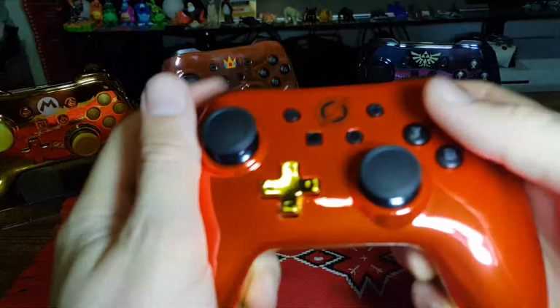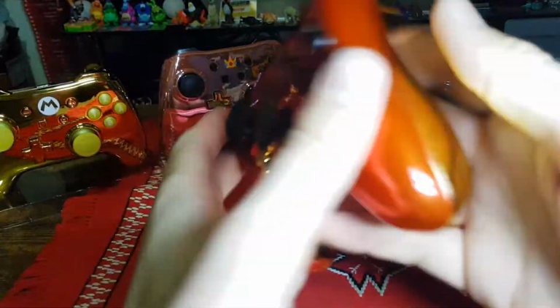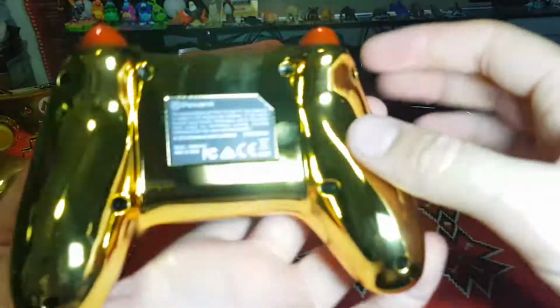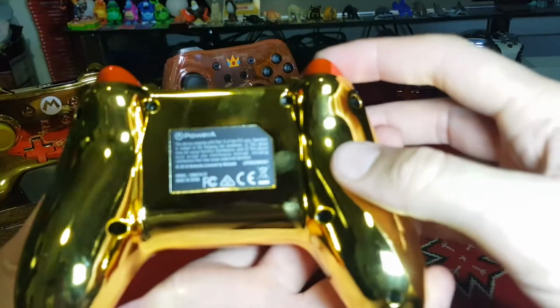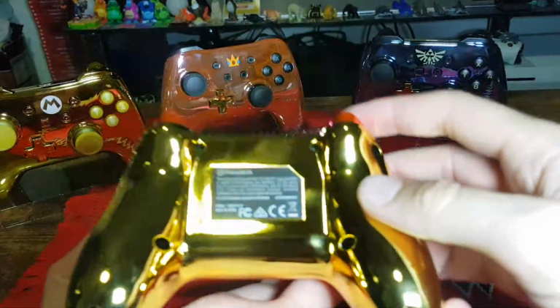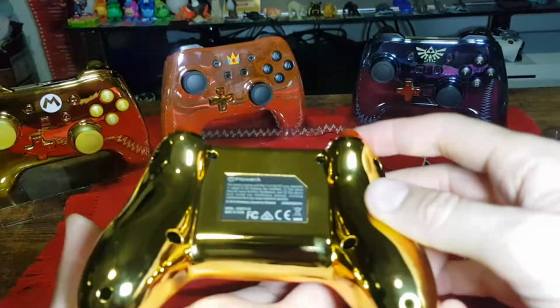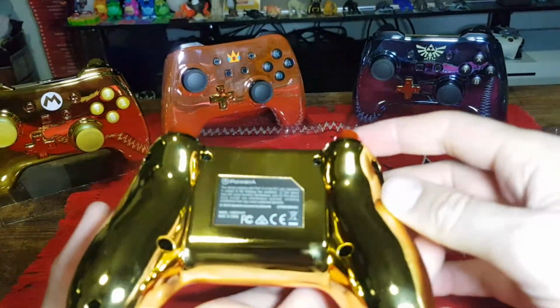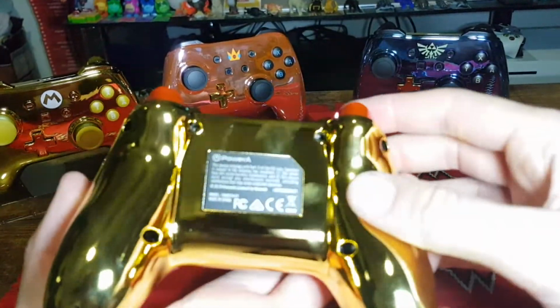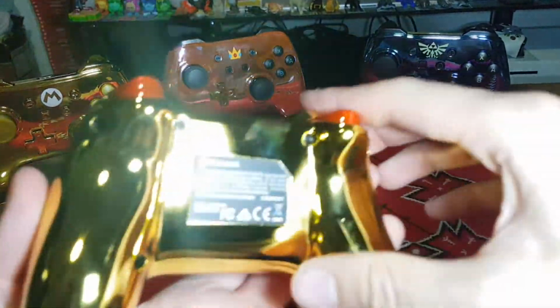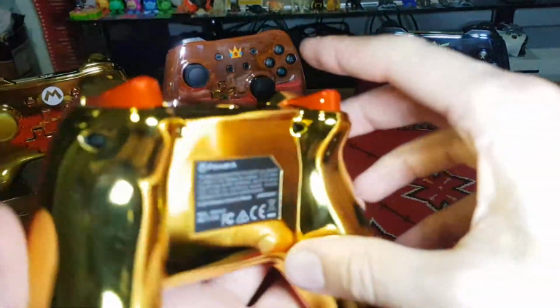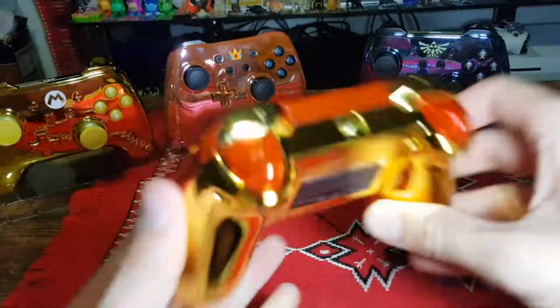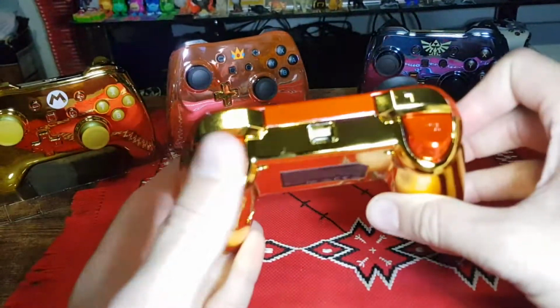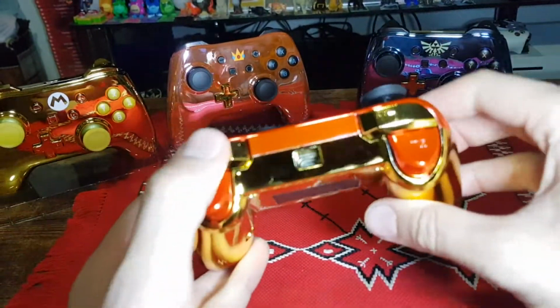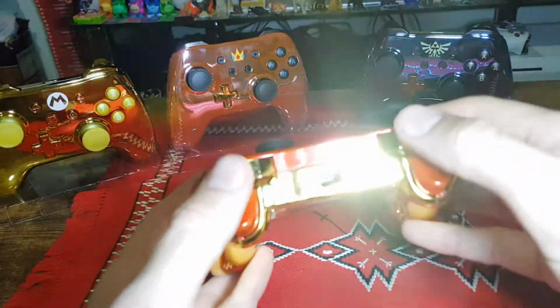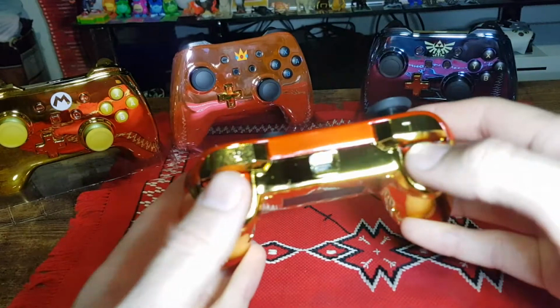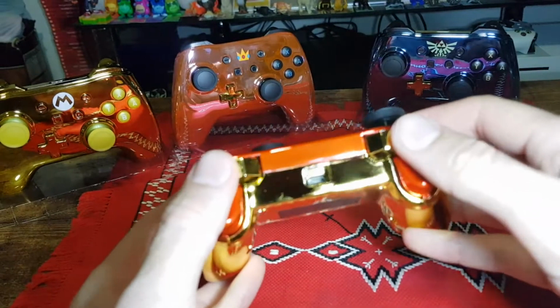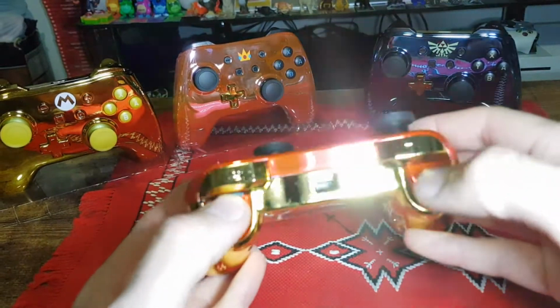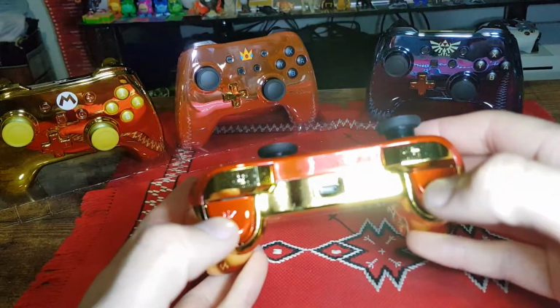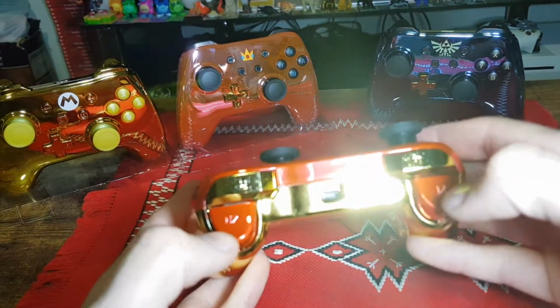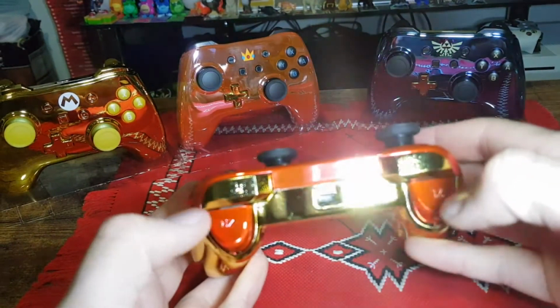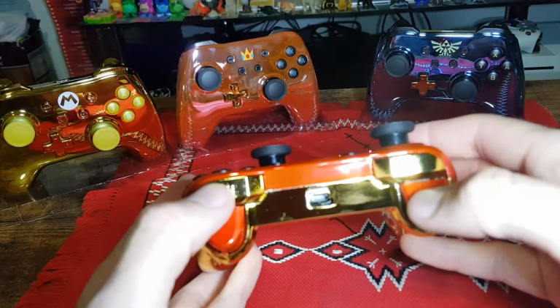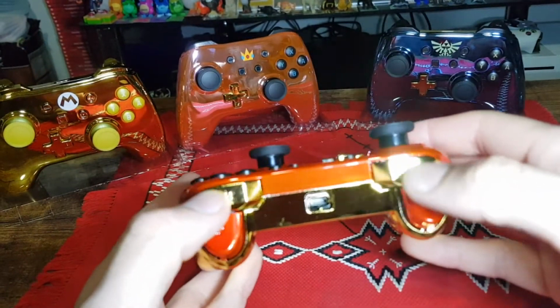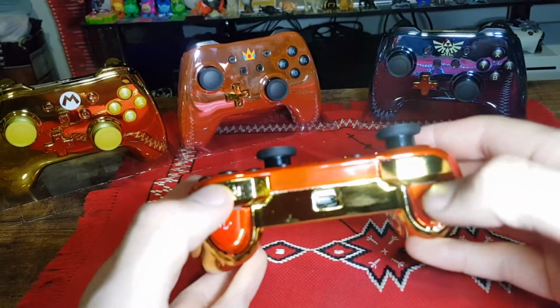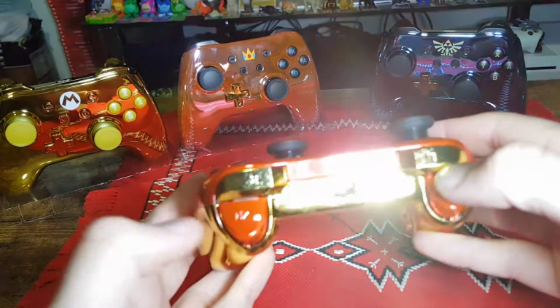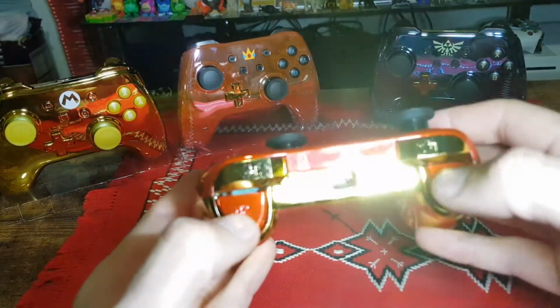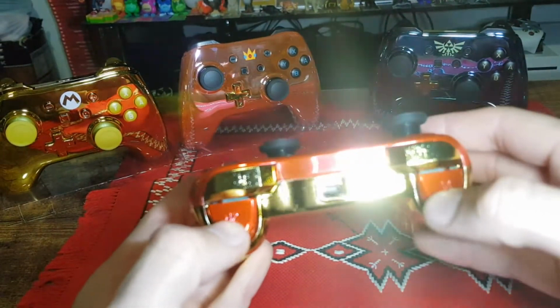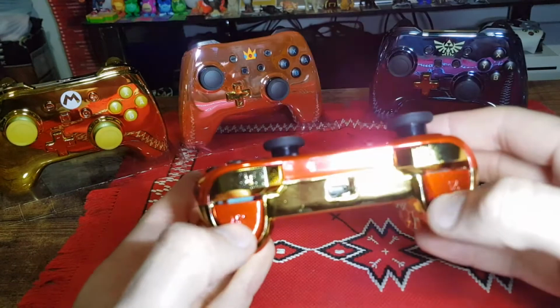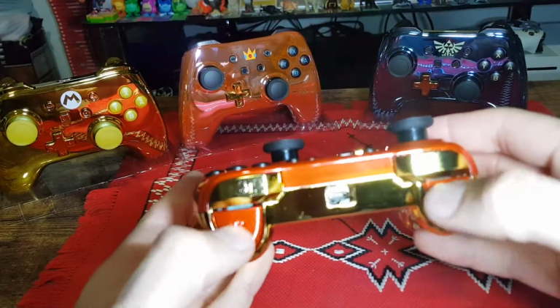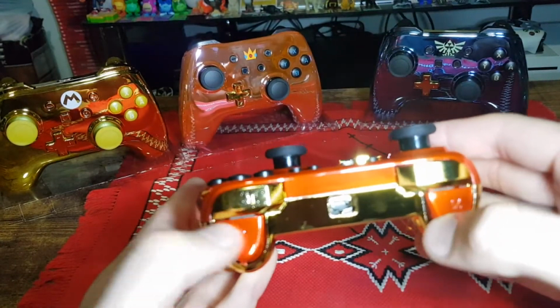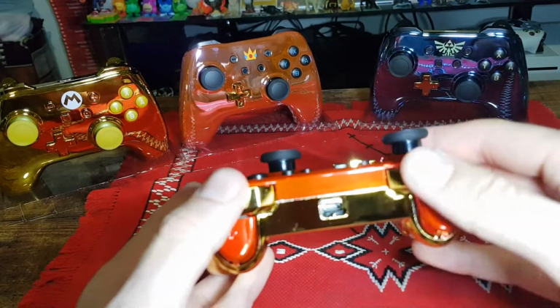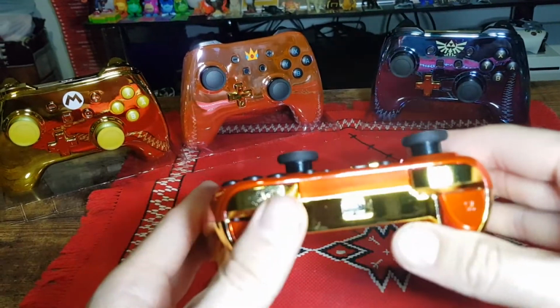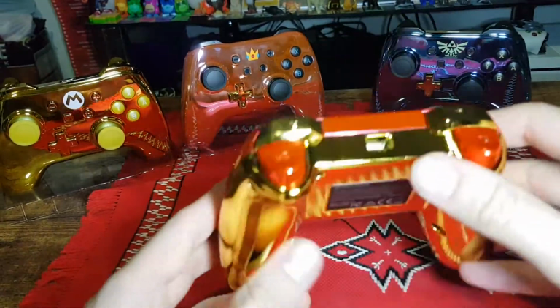Once again feels pretty good. This one also has the chrome gold back. The R and L are gold, and the ZR and ZL are red - nice little touch.